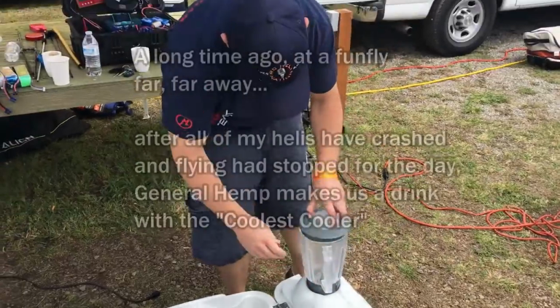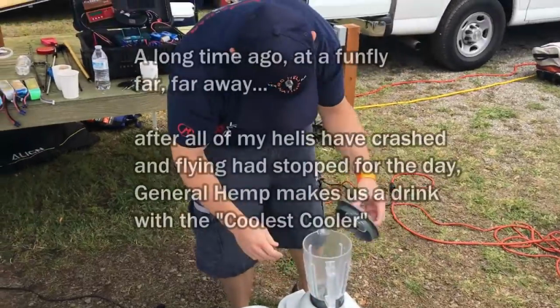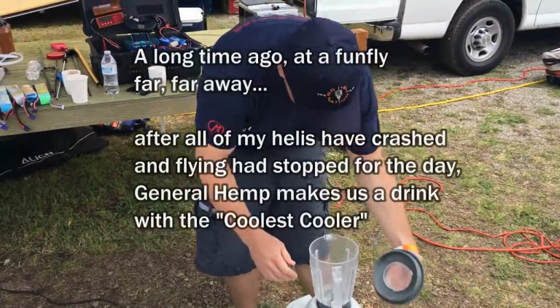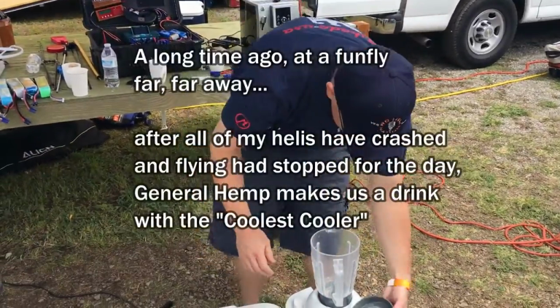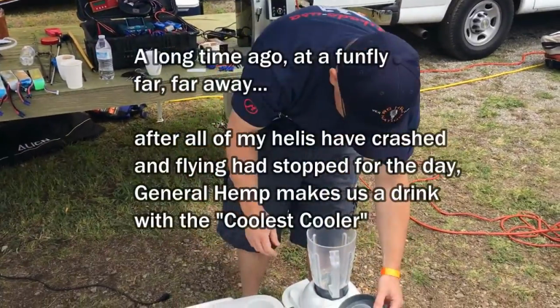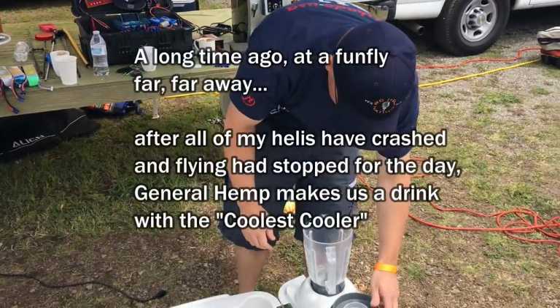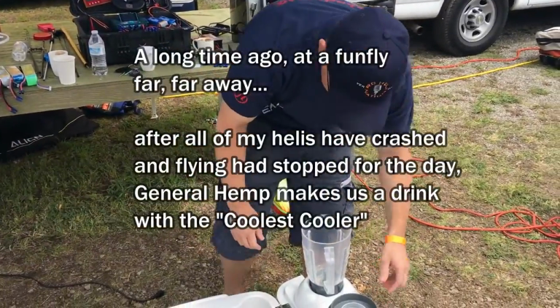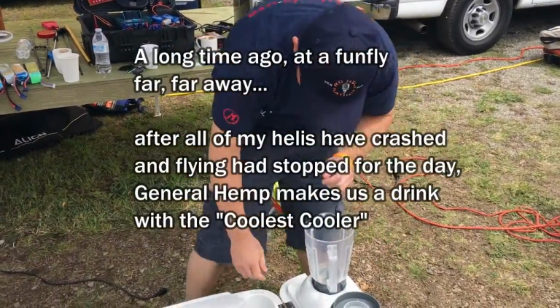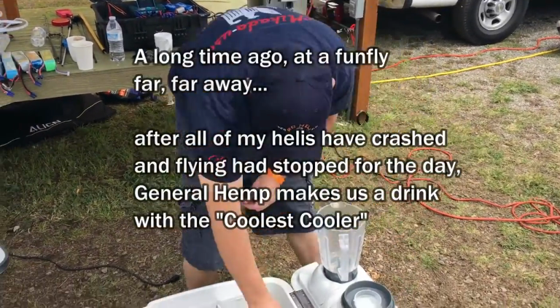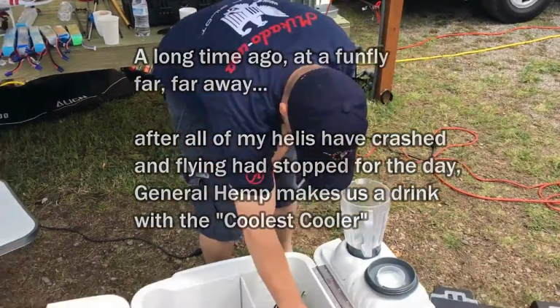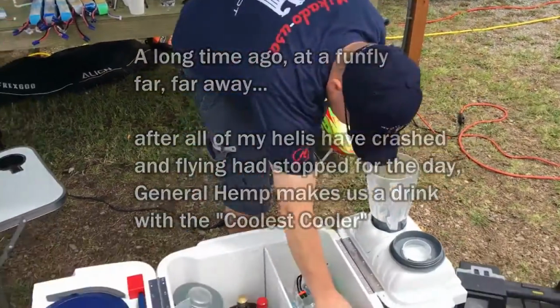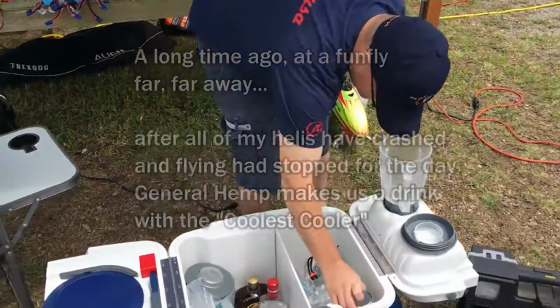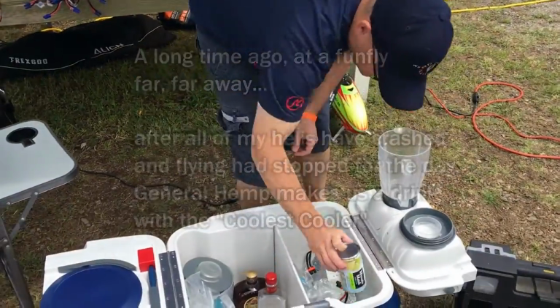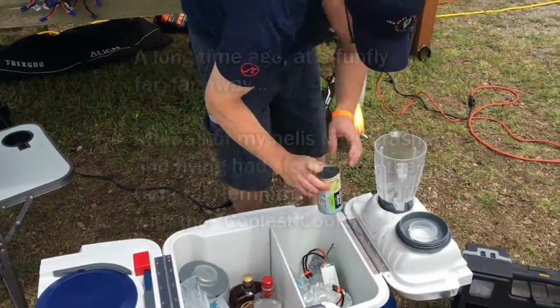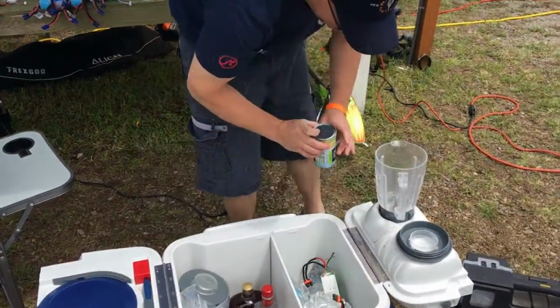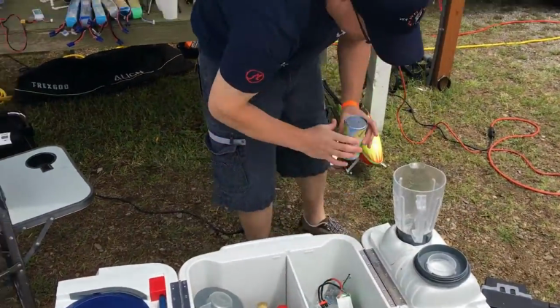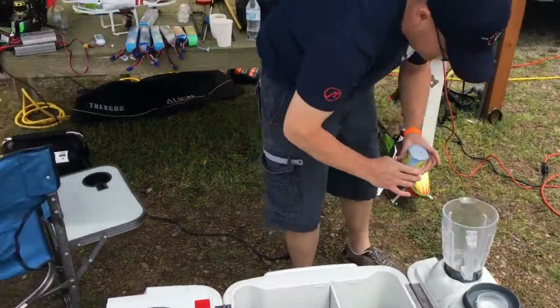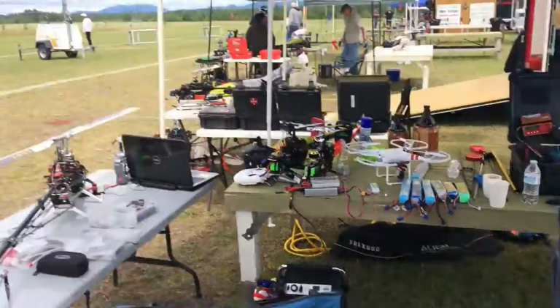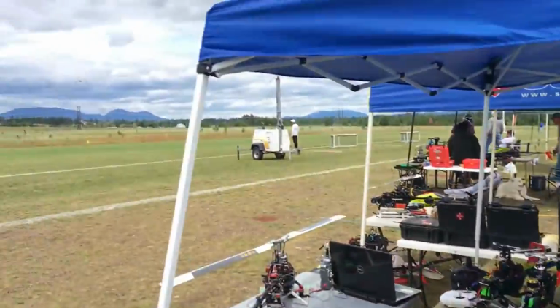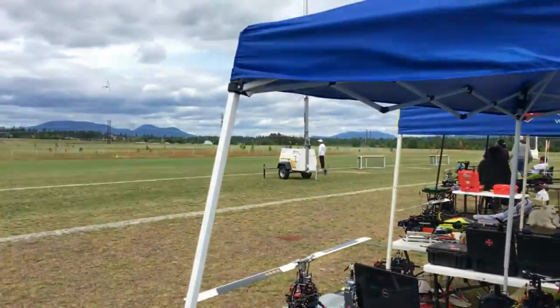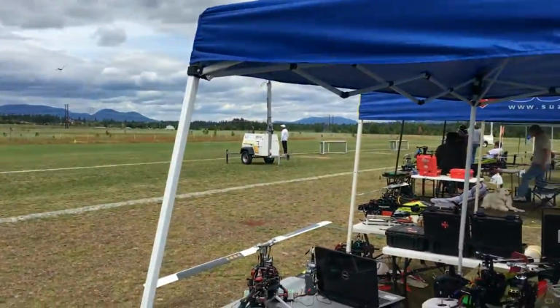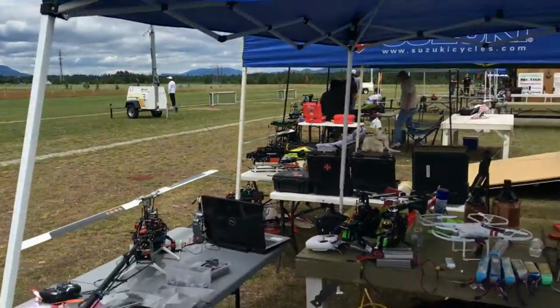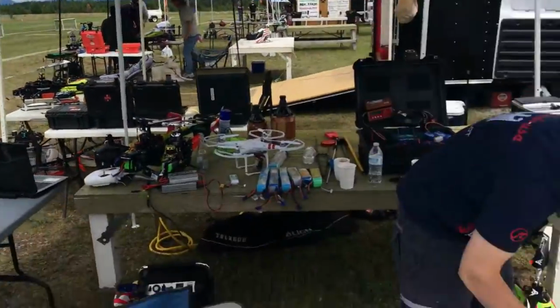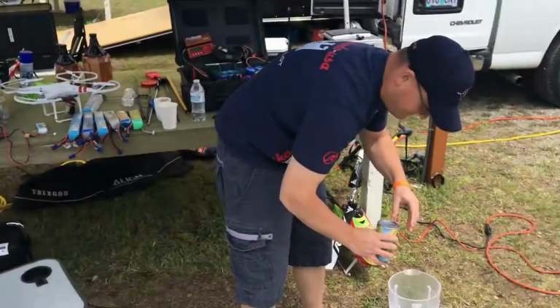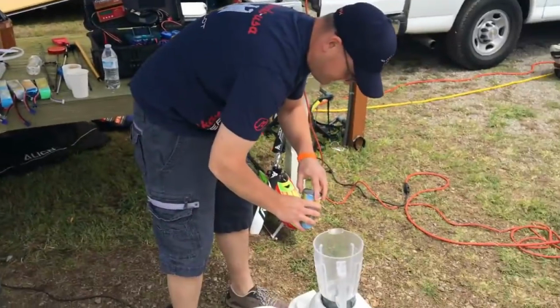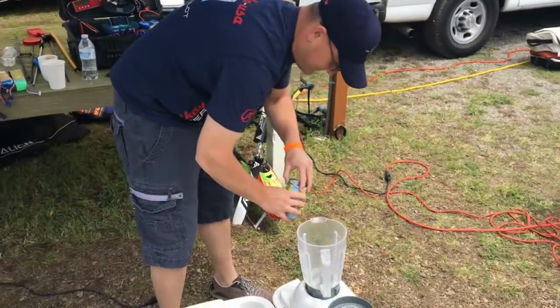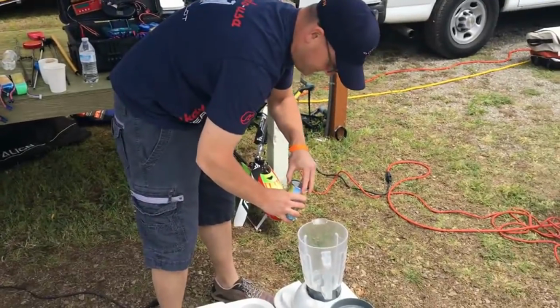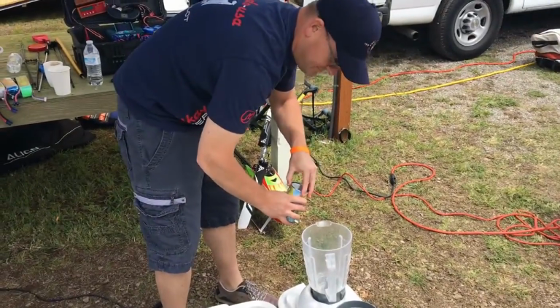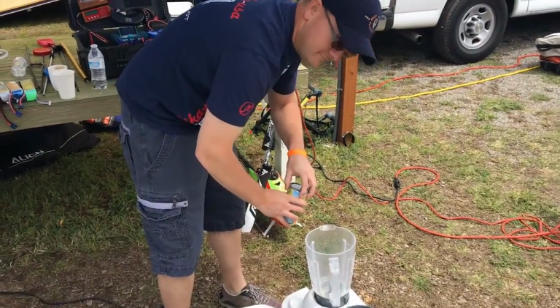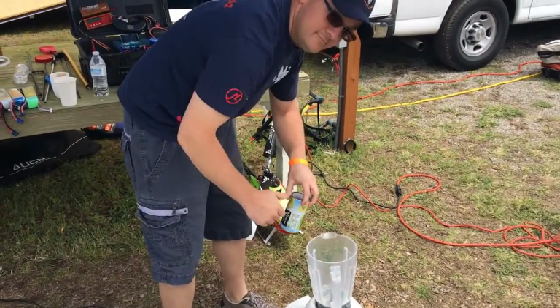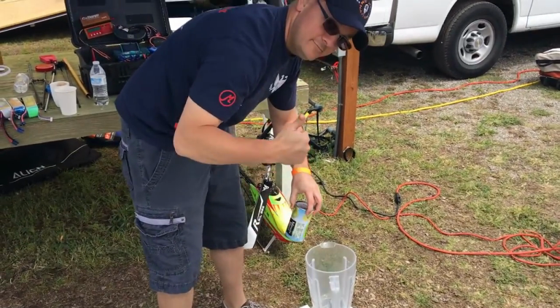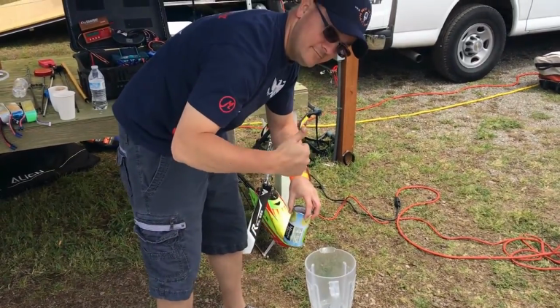Alright, today we're showing how to make vodka-ritas at RC Helicopter Funfly, brought to you by Sean Temple.